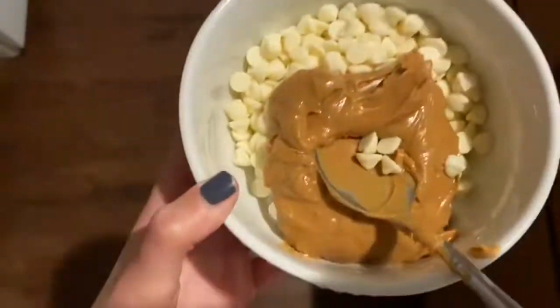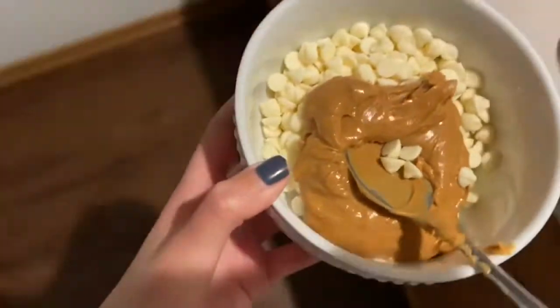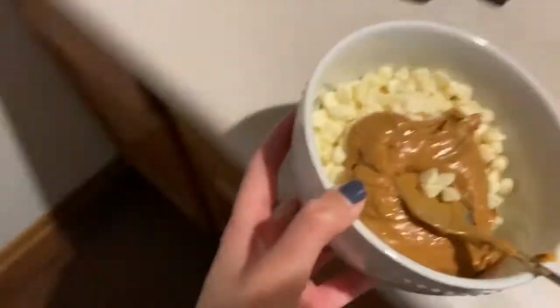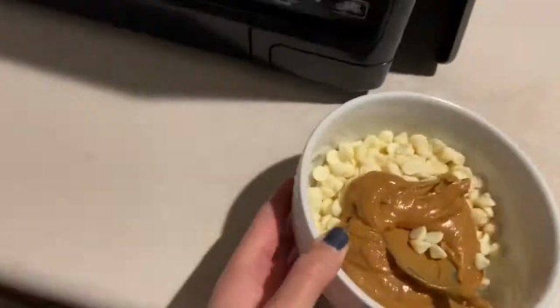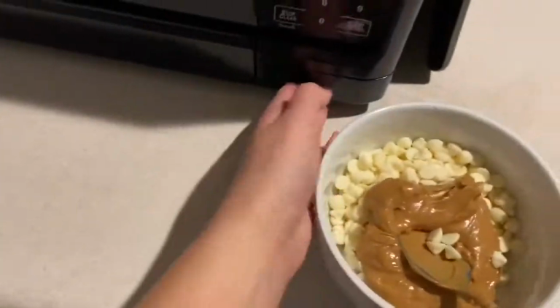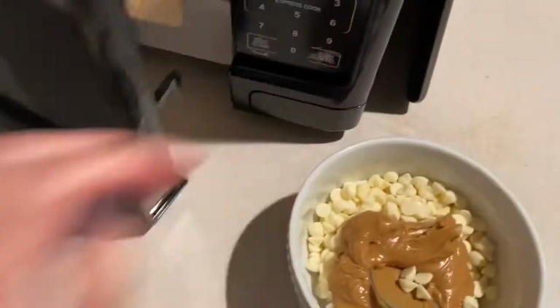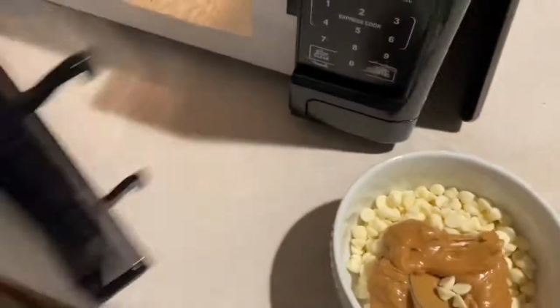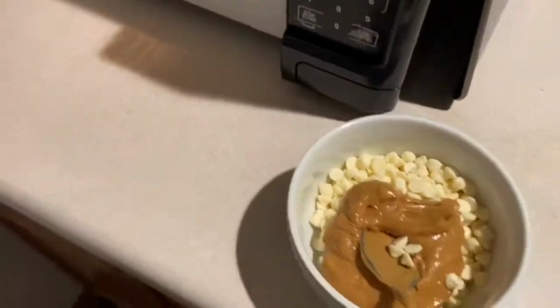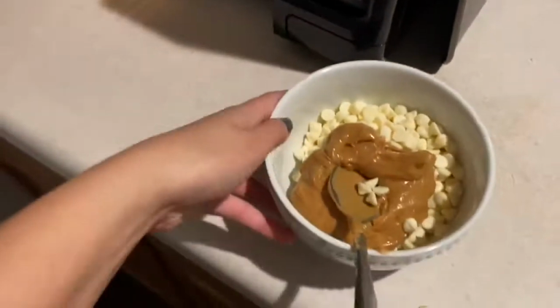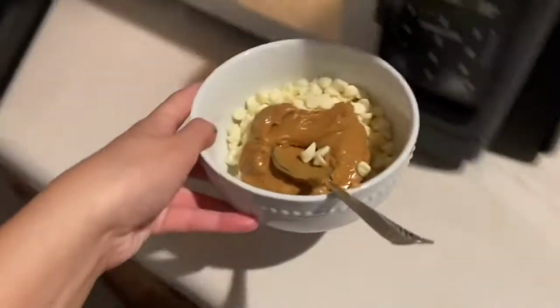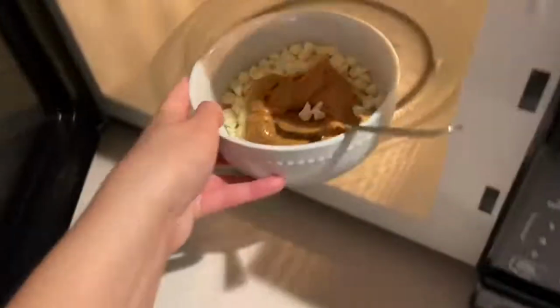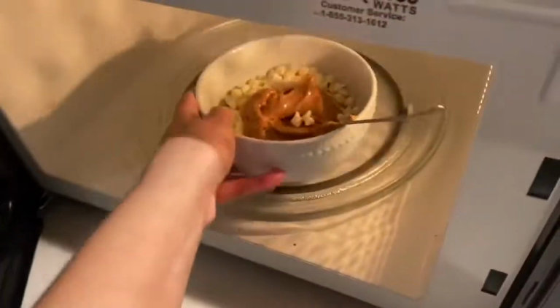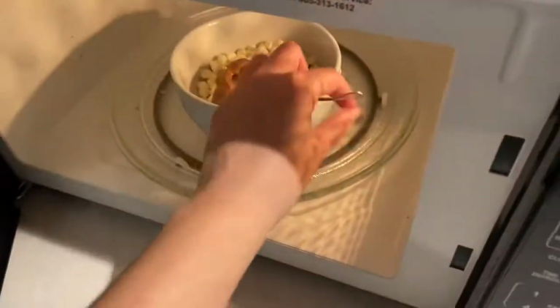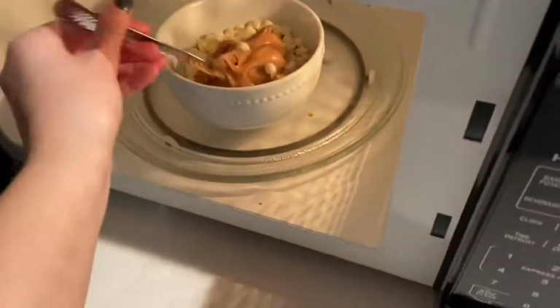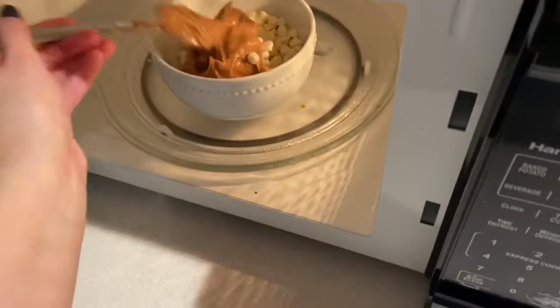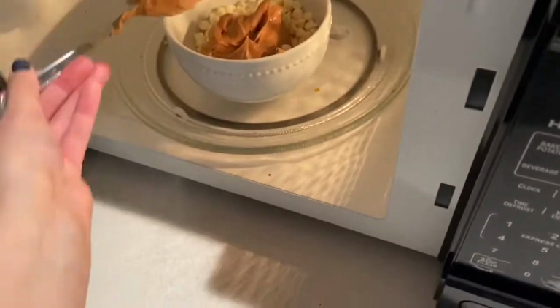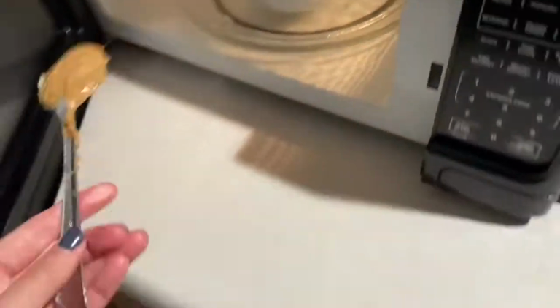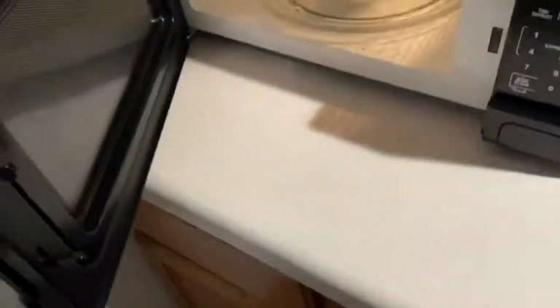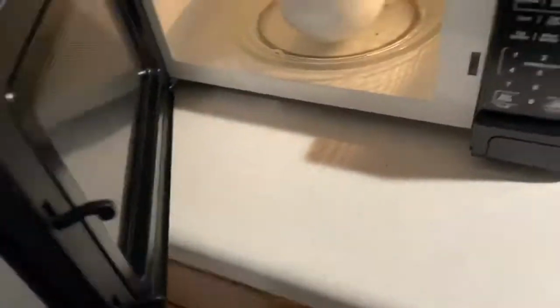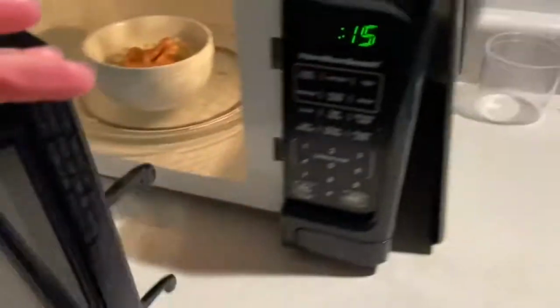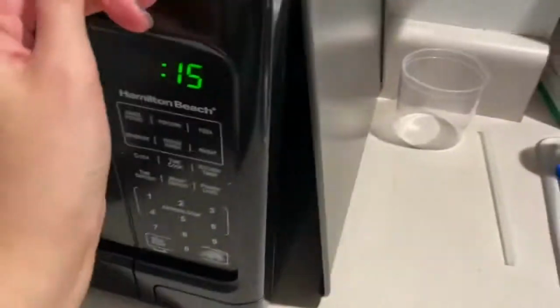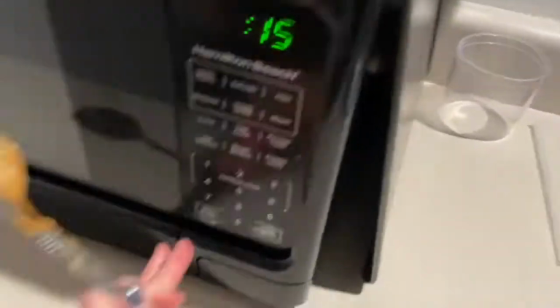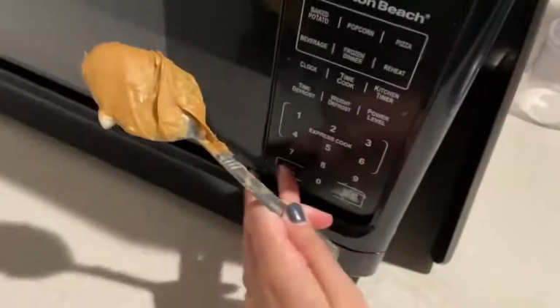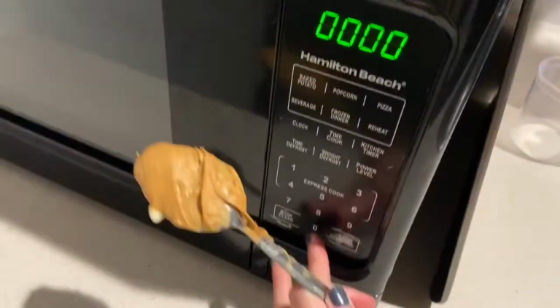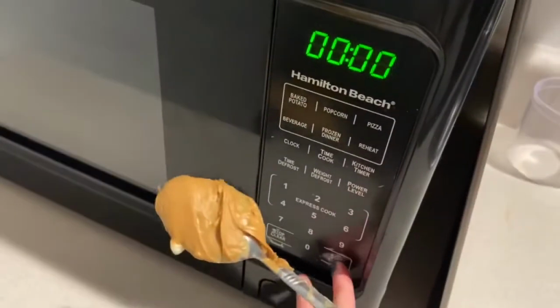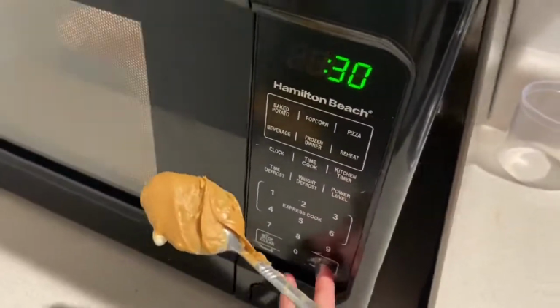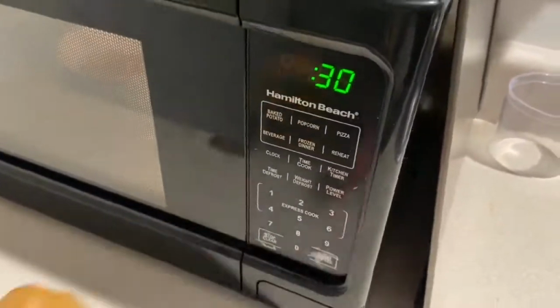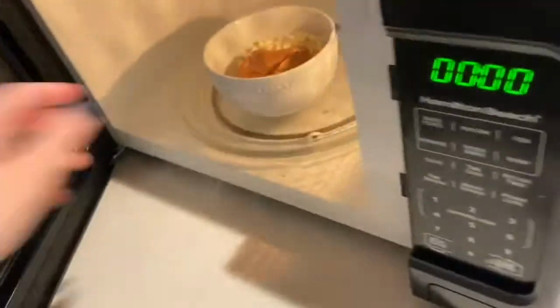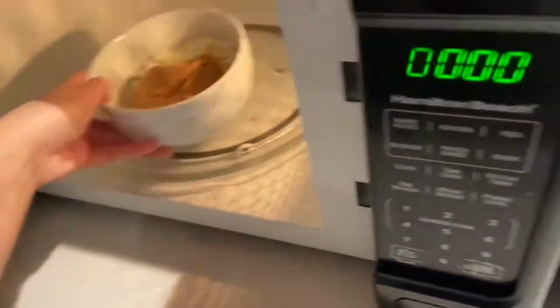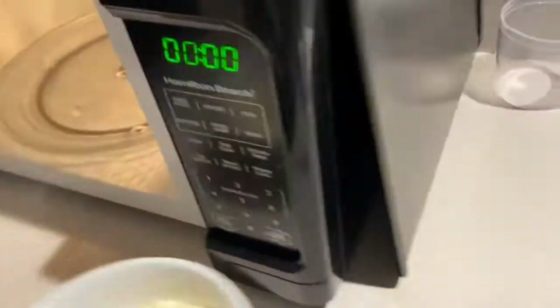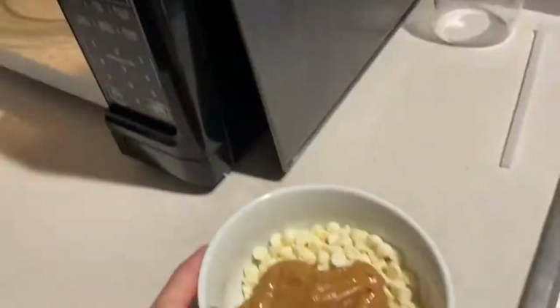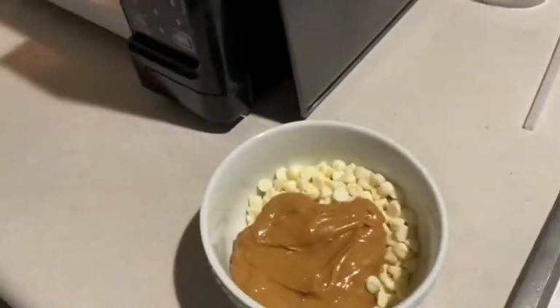Now with the white chocolate we will repeat the same steps that we did with the milk chocolate, by microwaving it for 30 seconds and then in 15-second intervals, mixing until it is creamy.